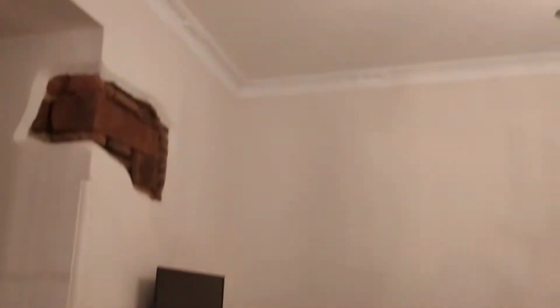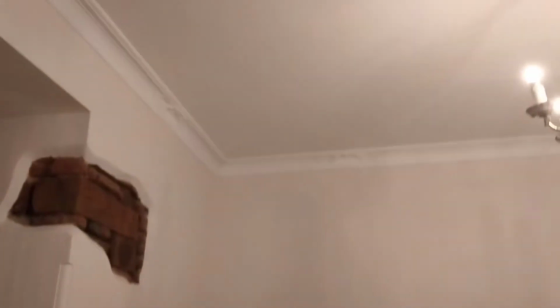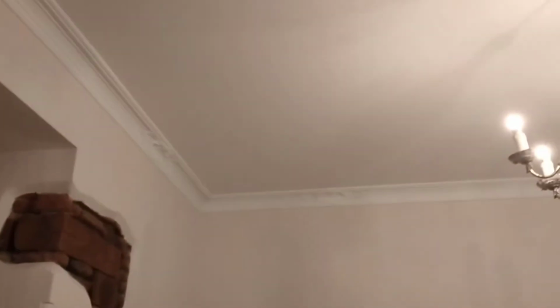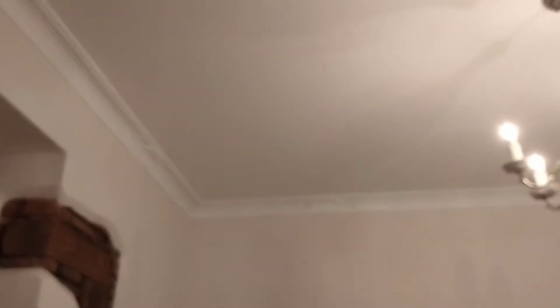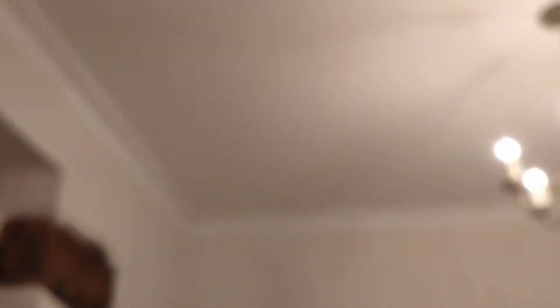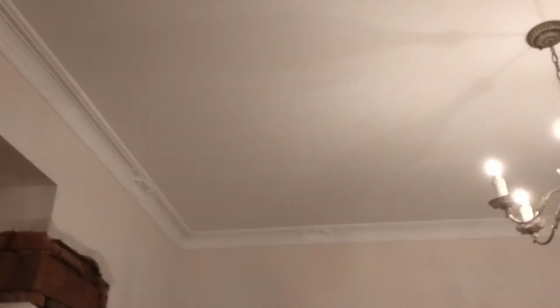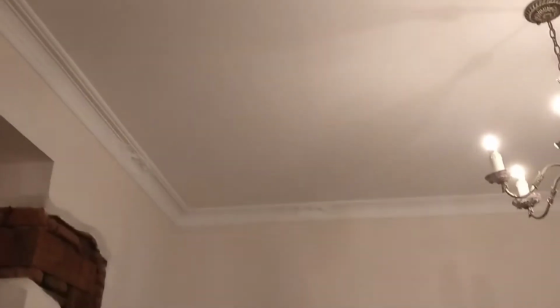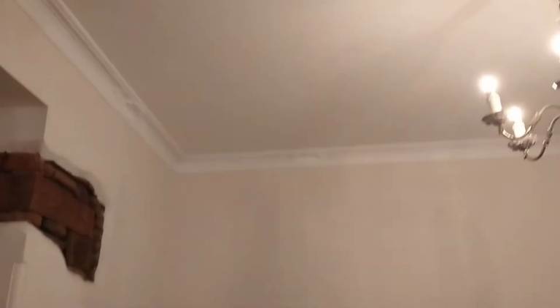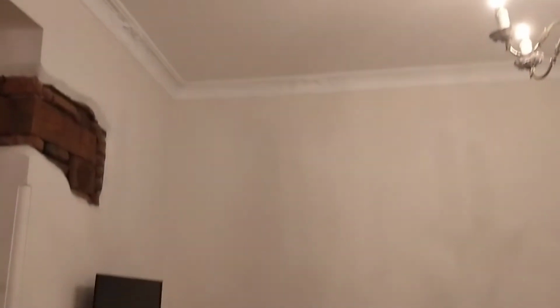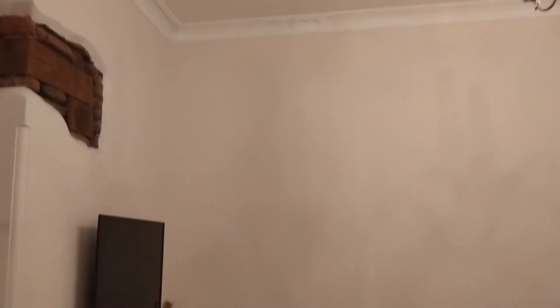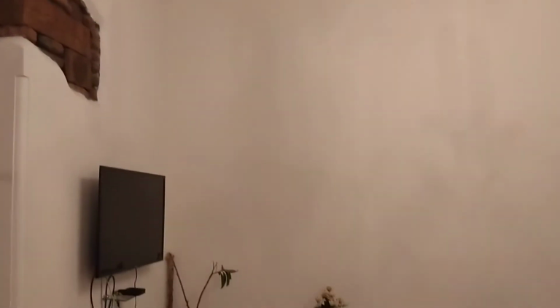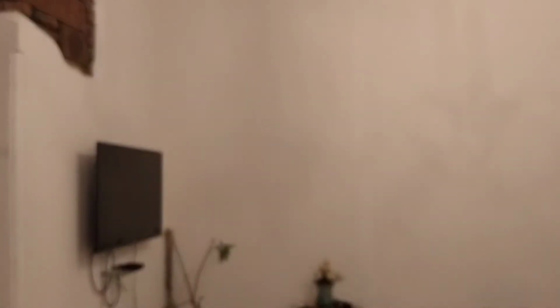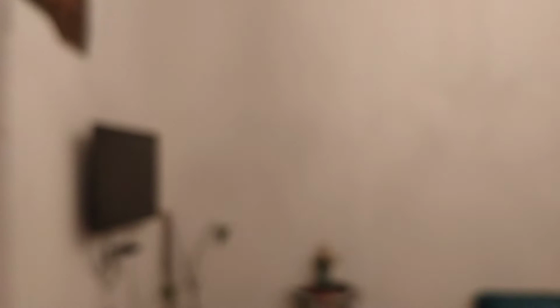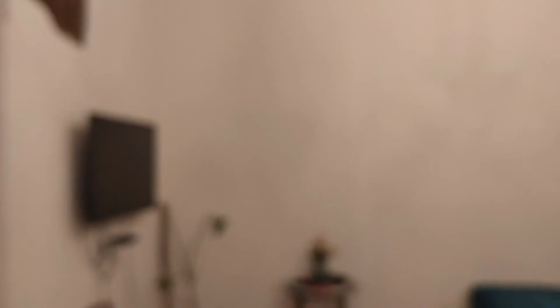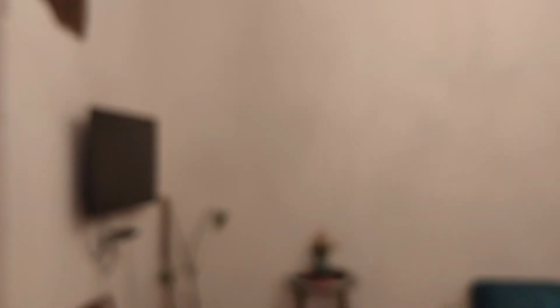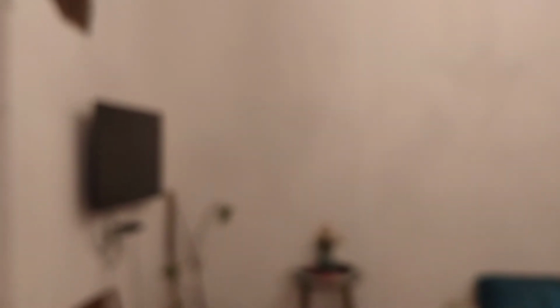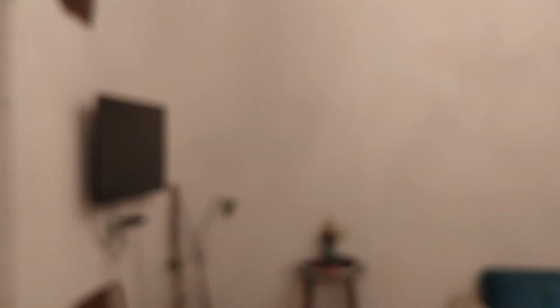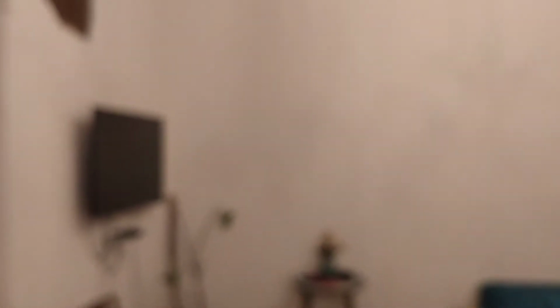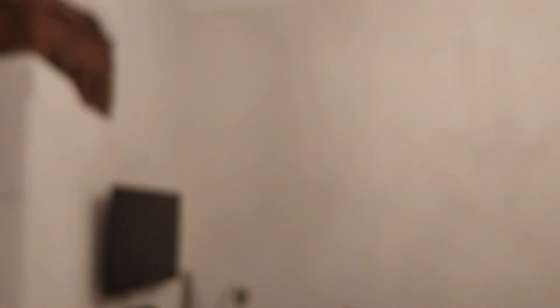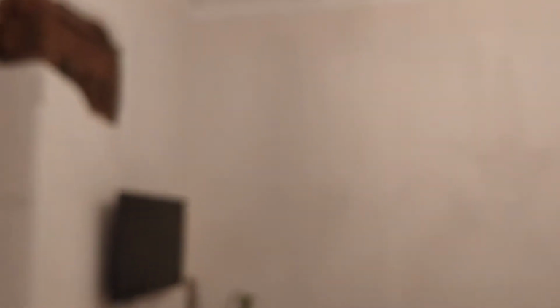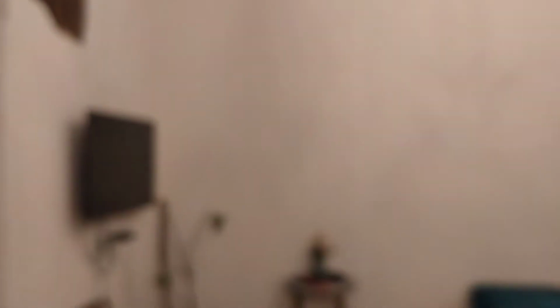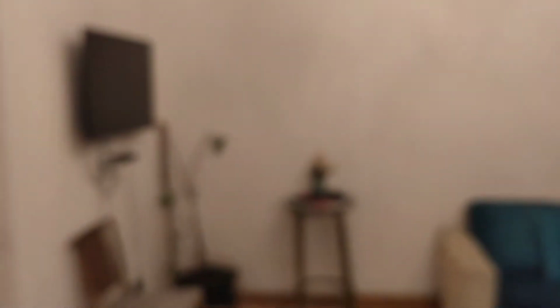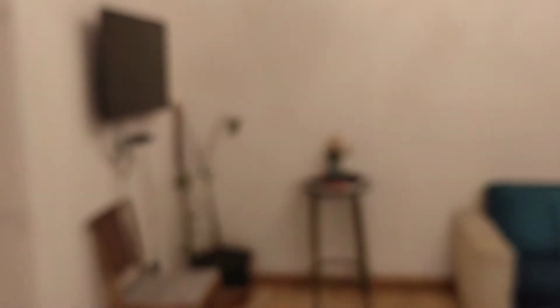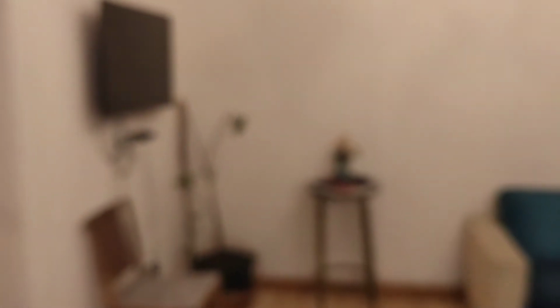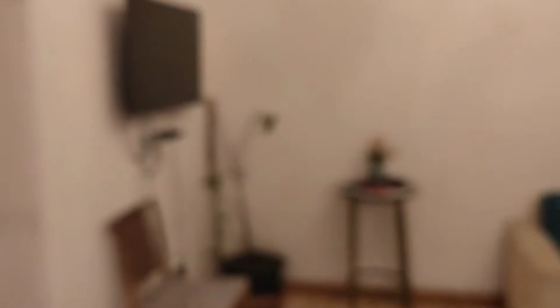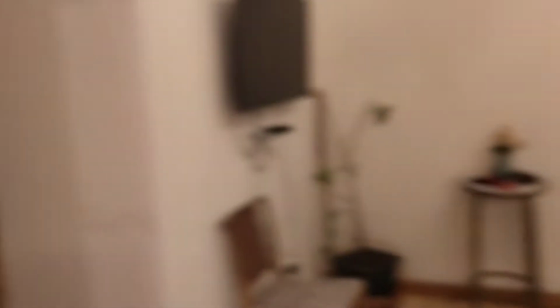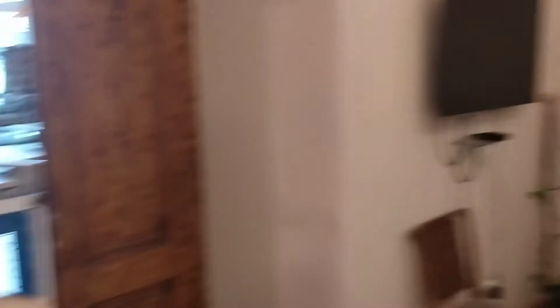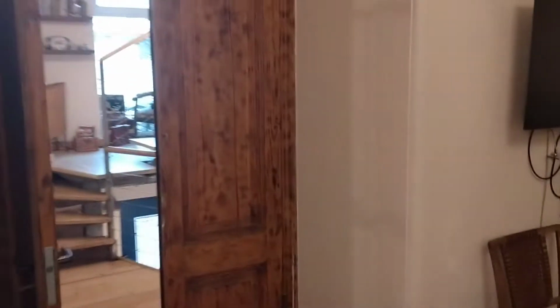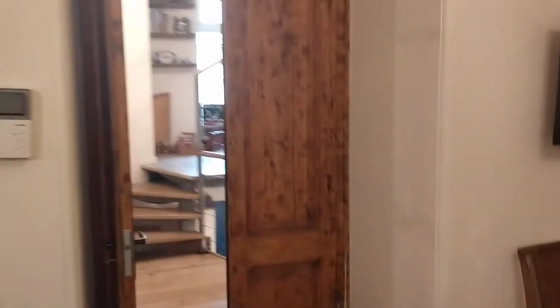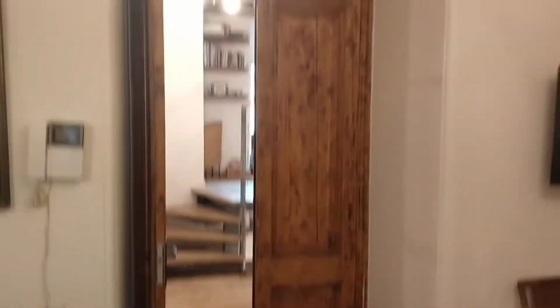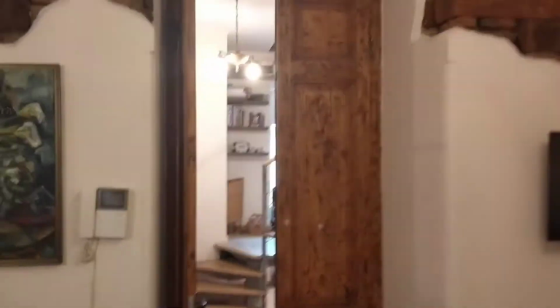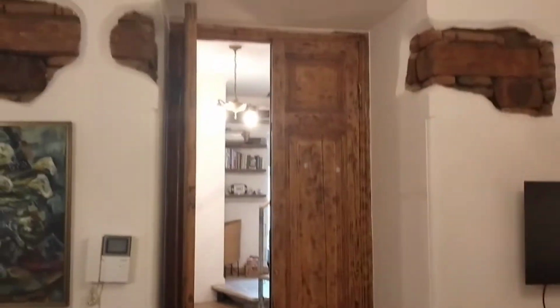The ceilings are definitely more than 10 feet tall — those are easily 12 feet. Look at that massive door. I mean, that's a 12-foot ceiling.